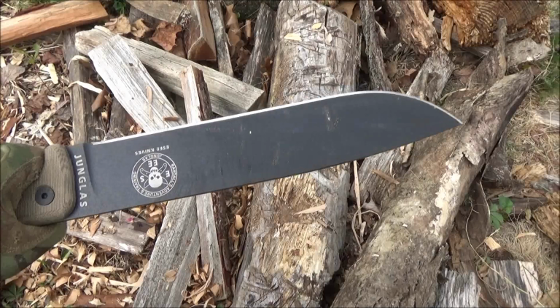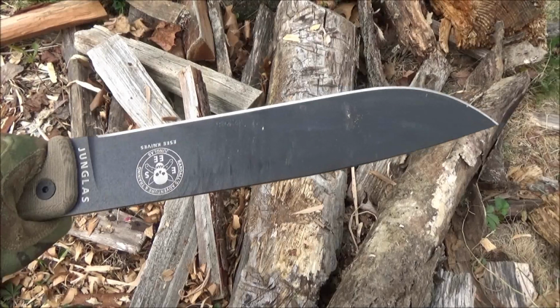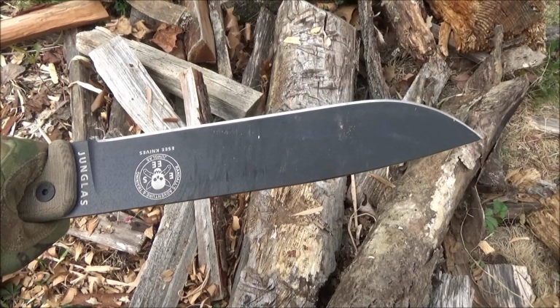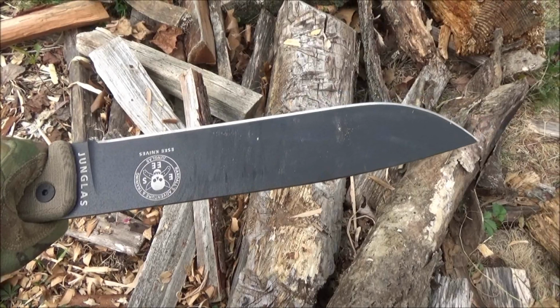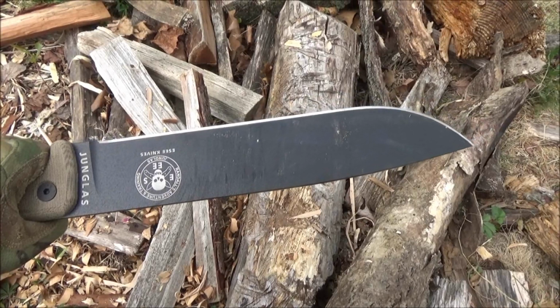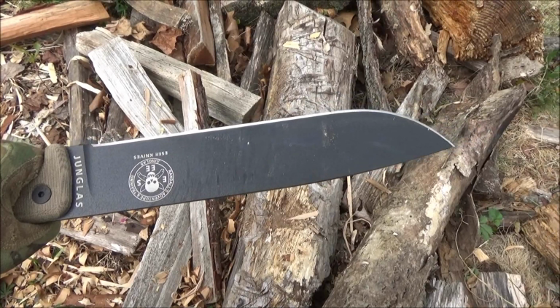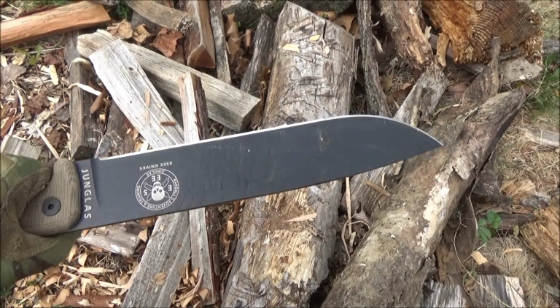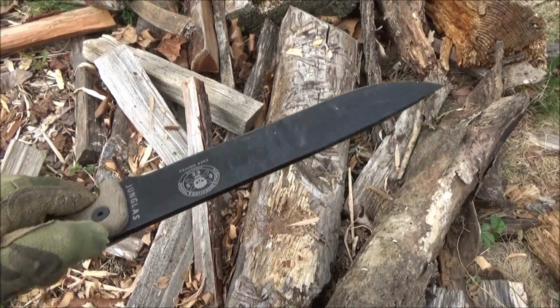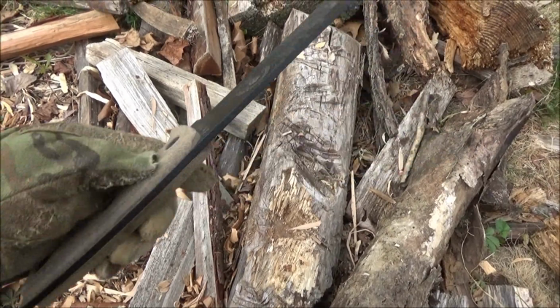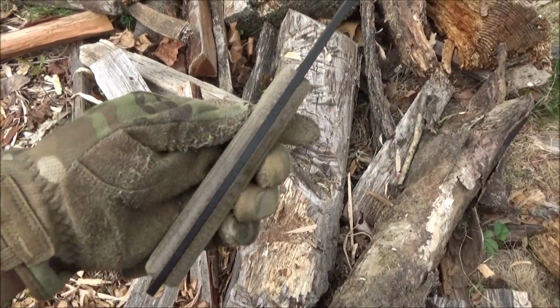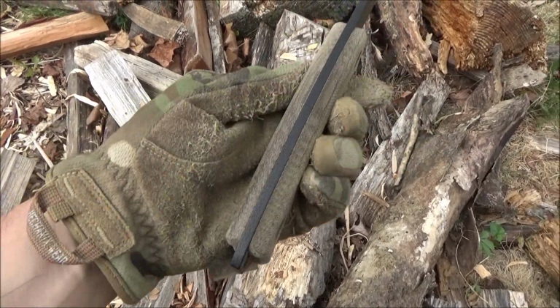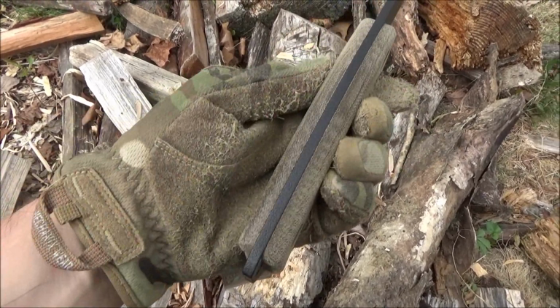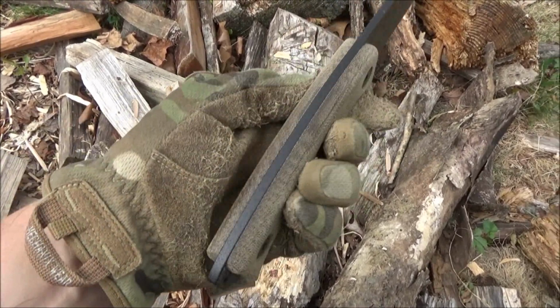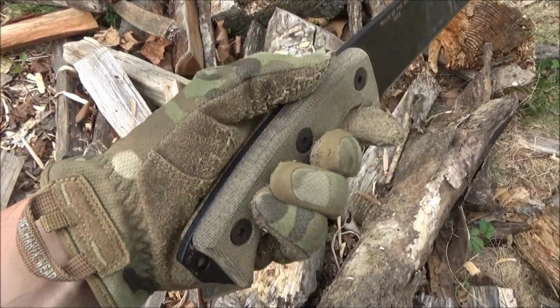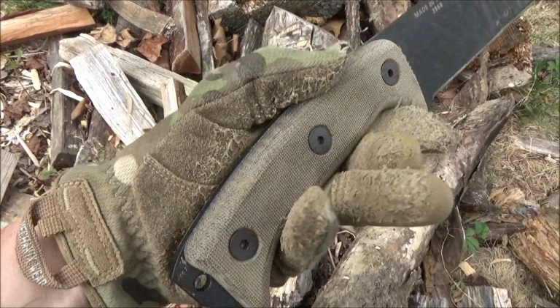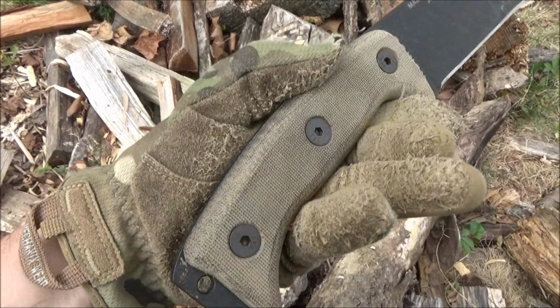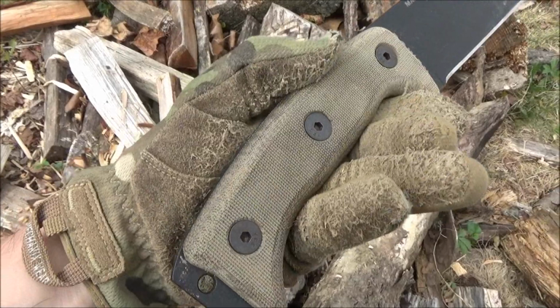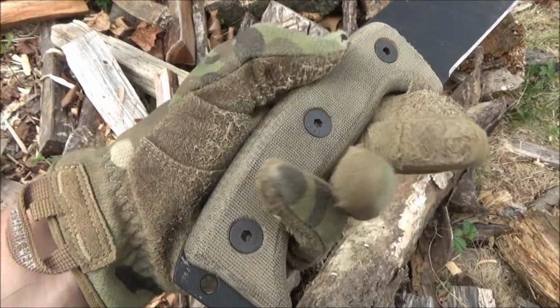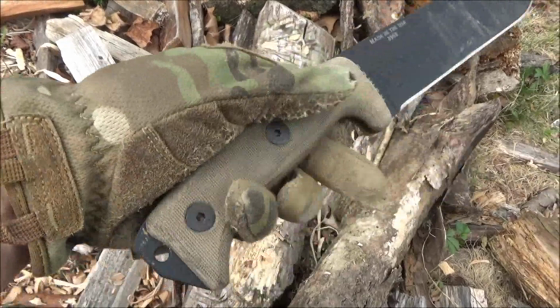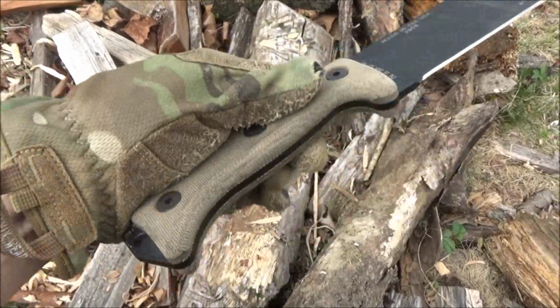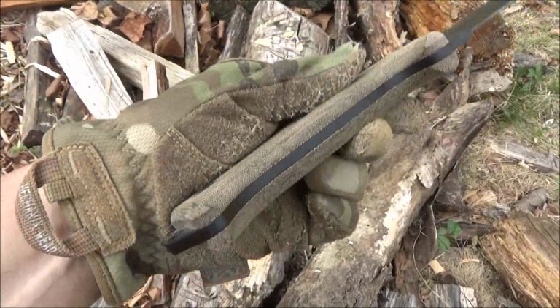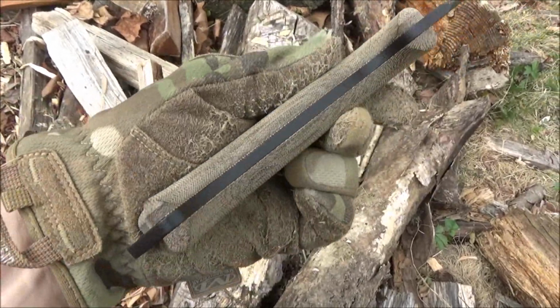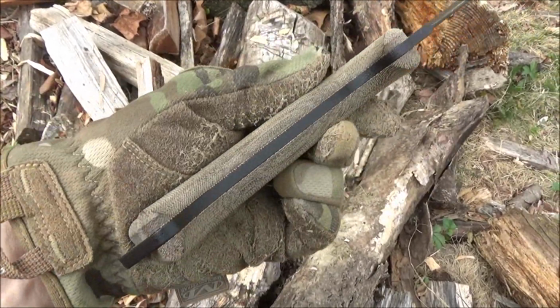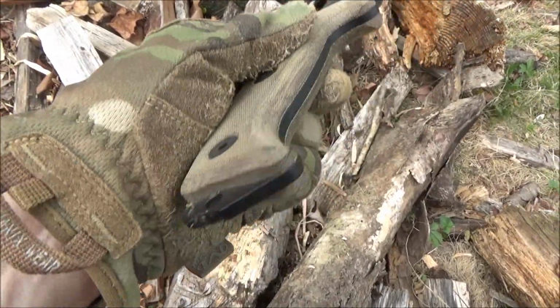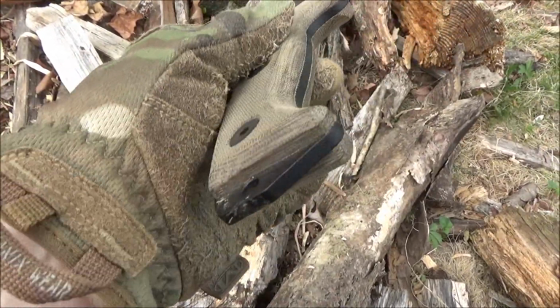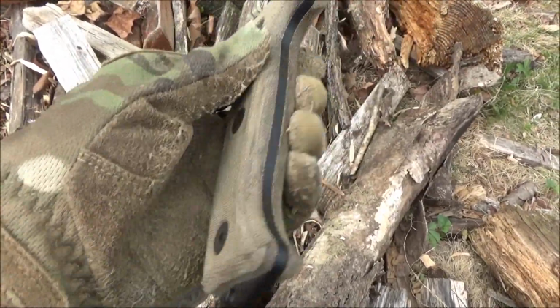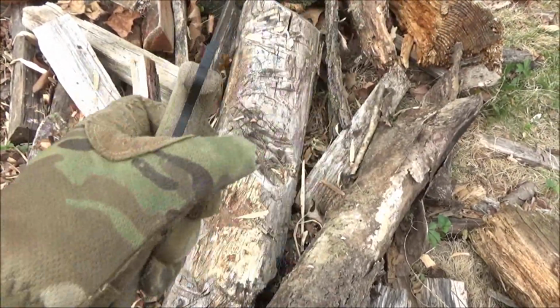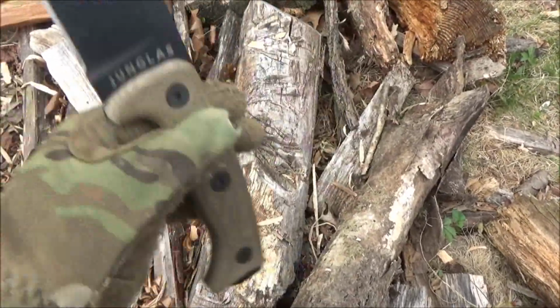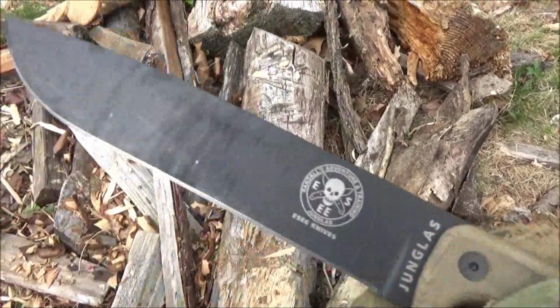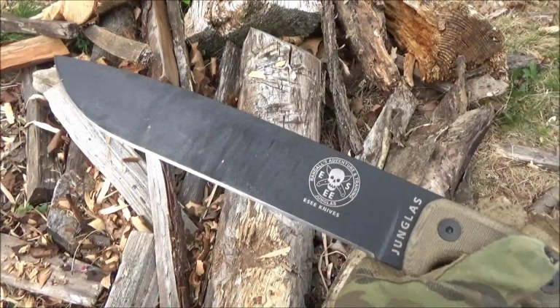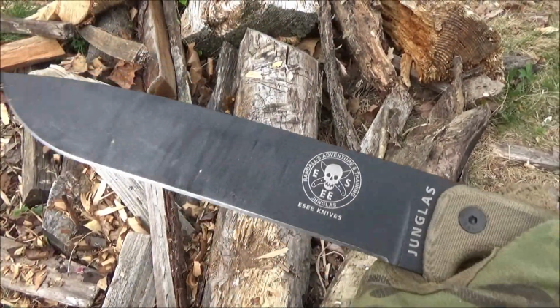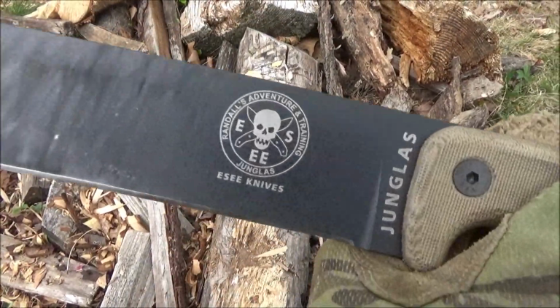Hey, what's up YouTube? Welcome to my review of the Essie Hungless. You are at the We All Juggle Knives channel. I've owned this blade for many, many years.